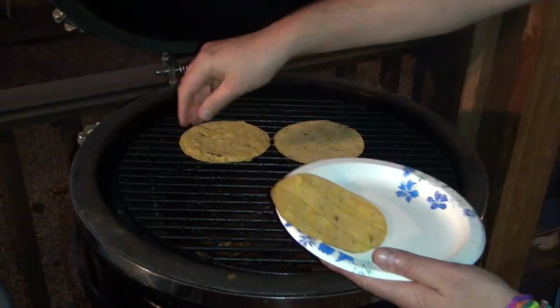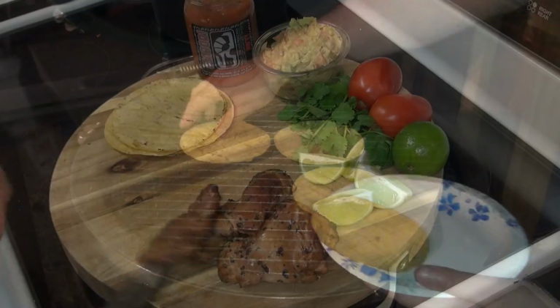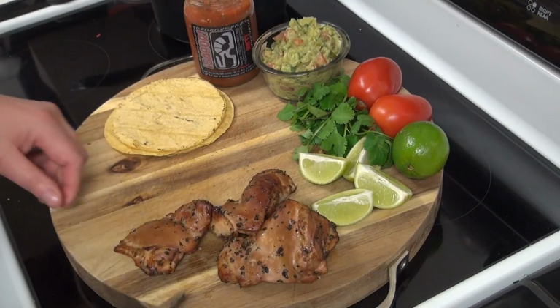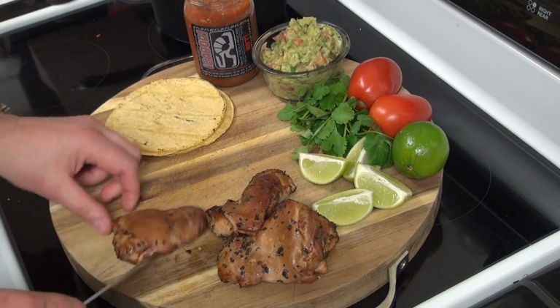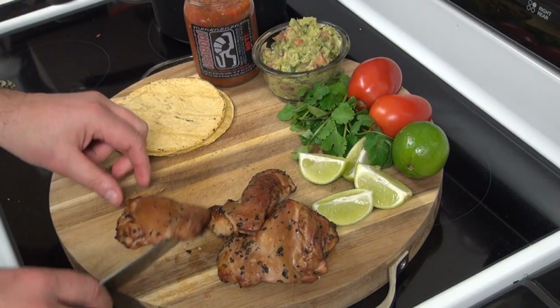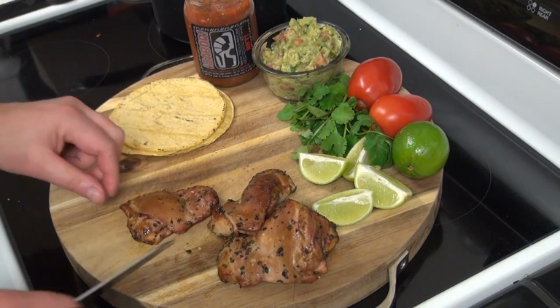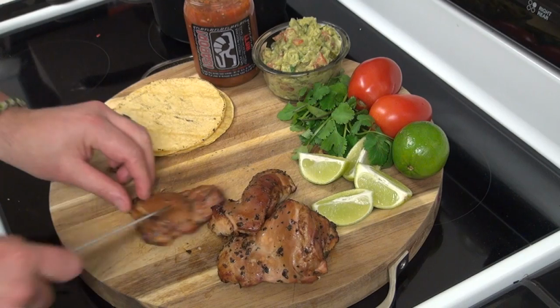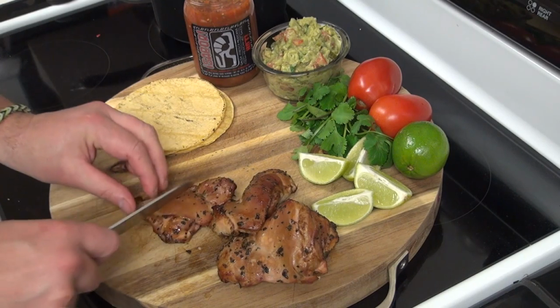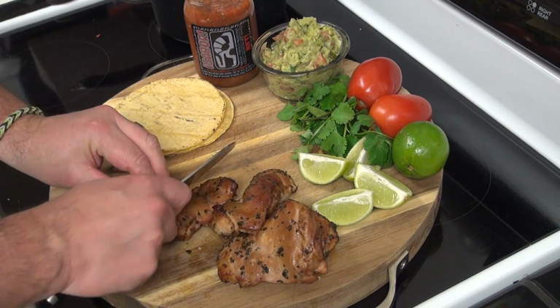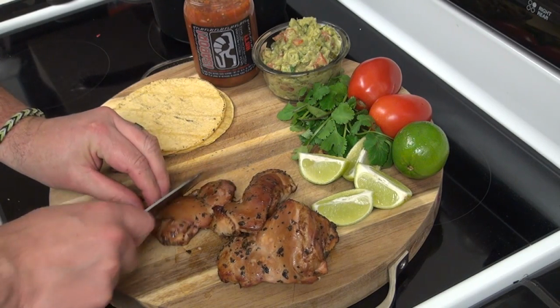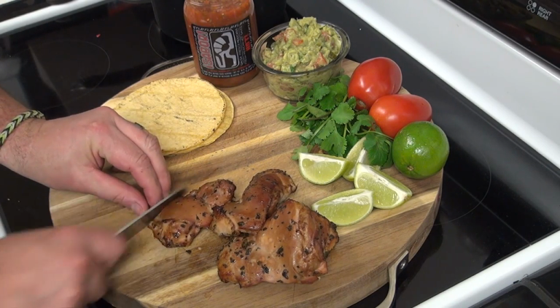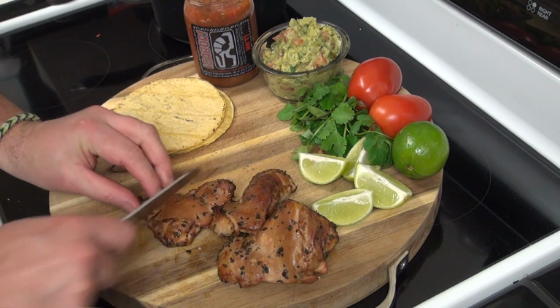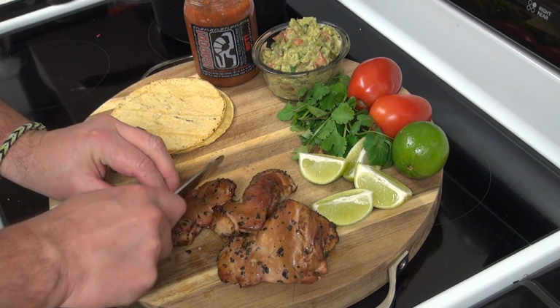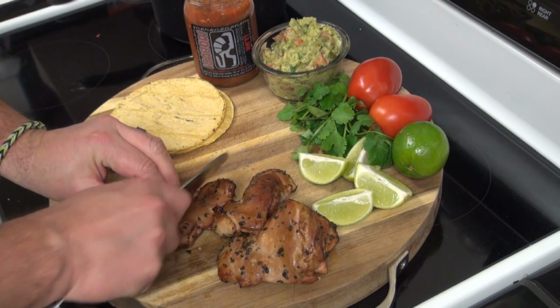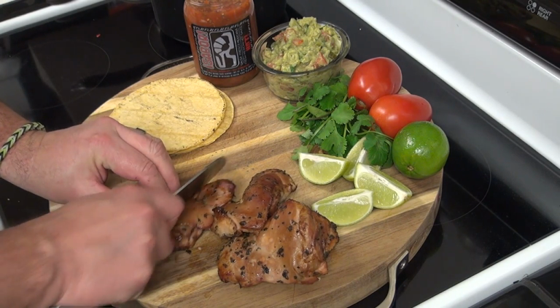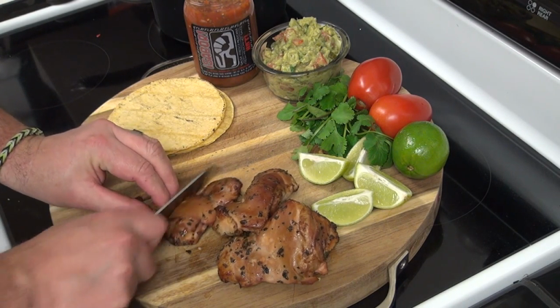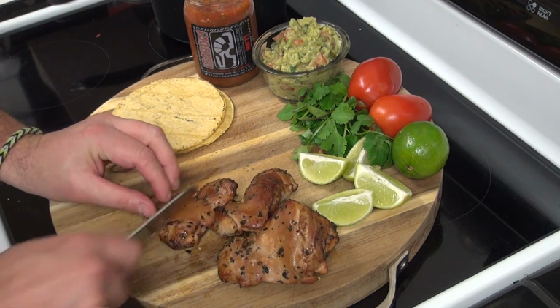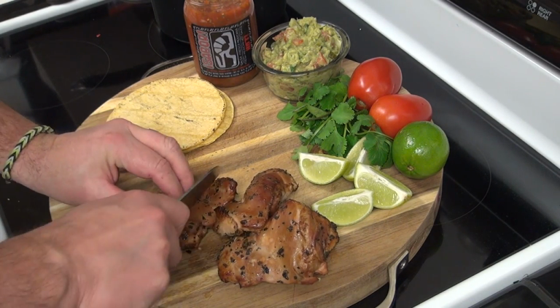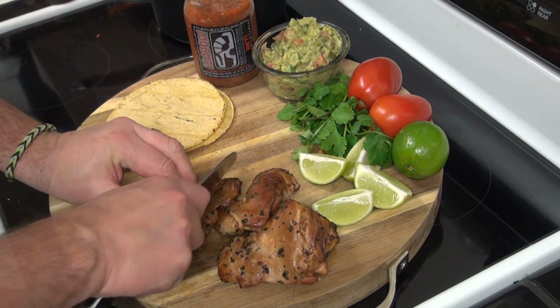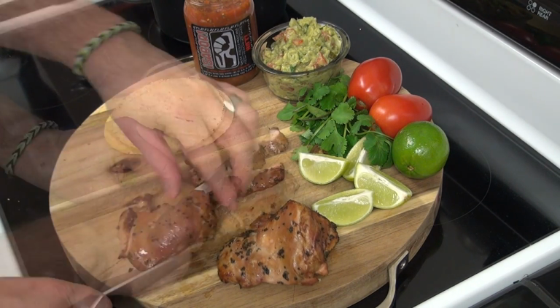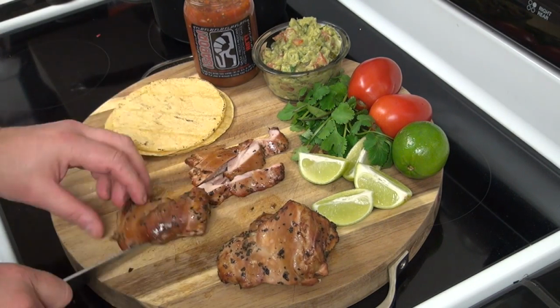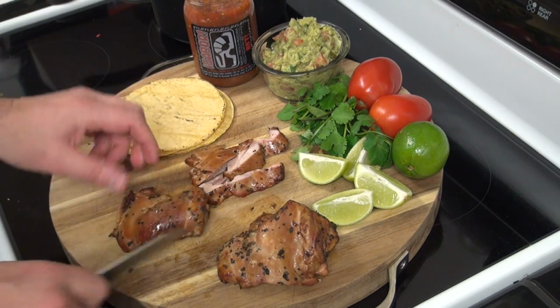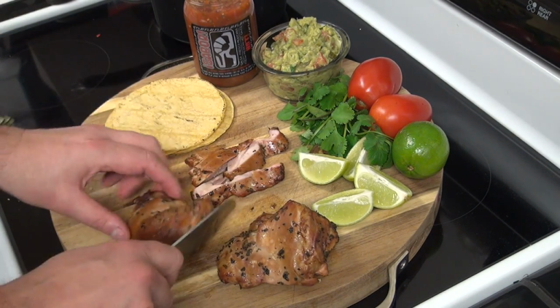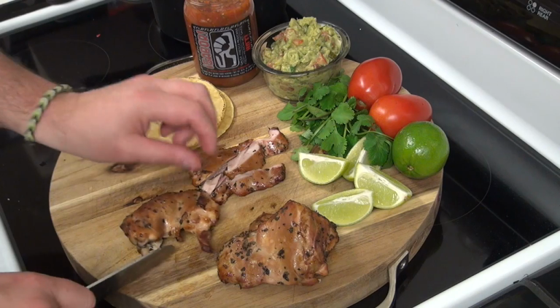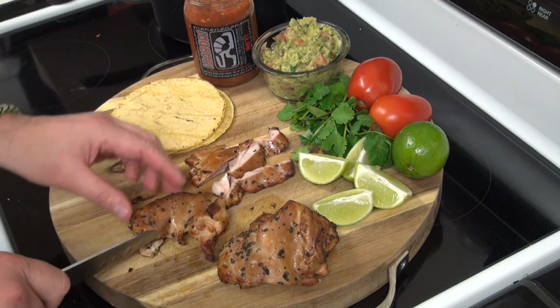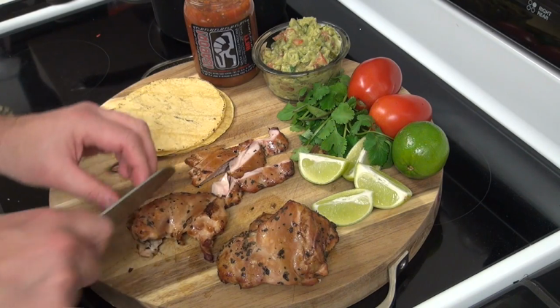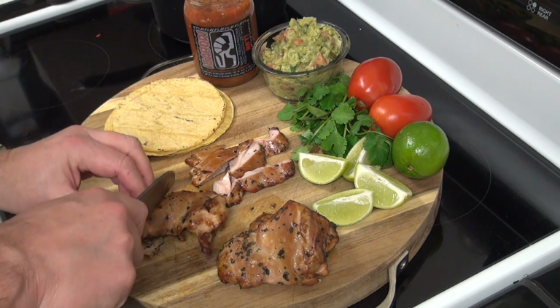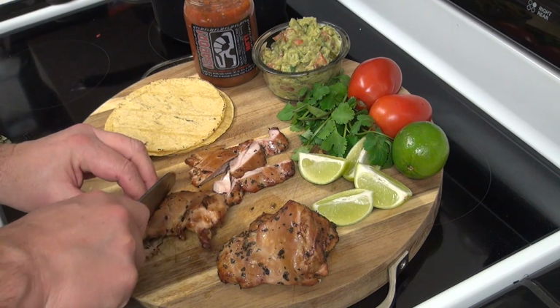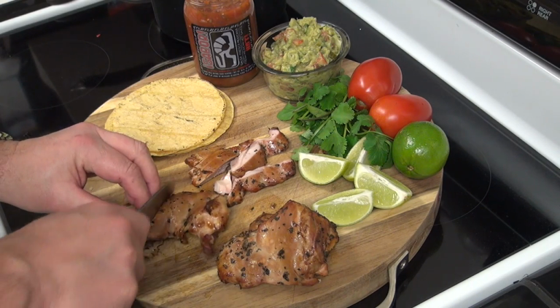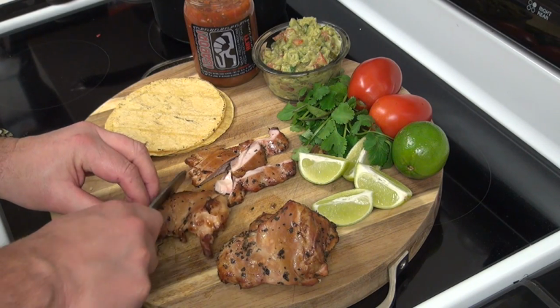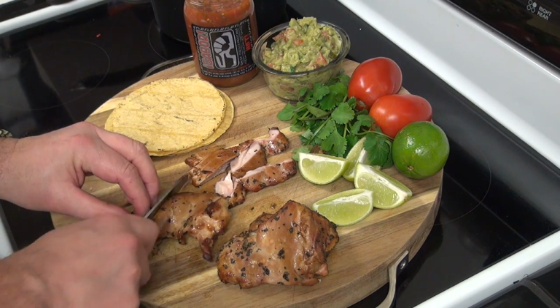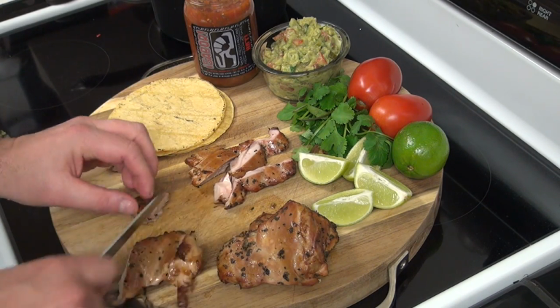Alright, so here's our smoked chicken thigh. We'll go ahead and slice this up. It smells incredible — you can really smell that beer coming through.